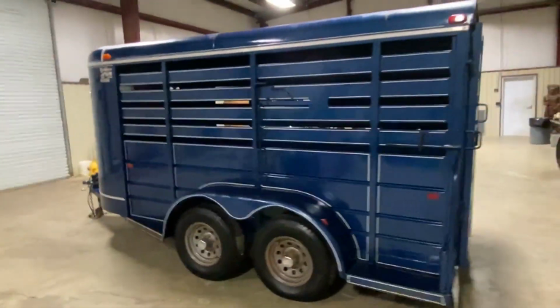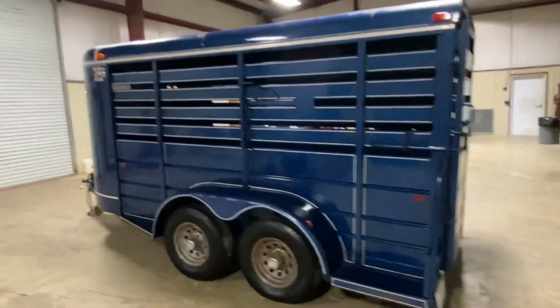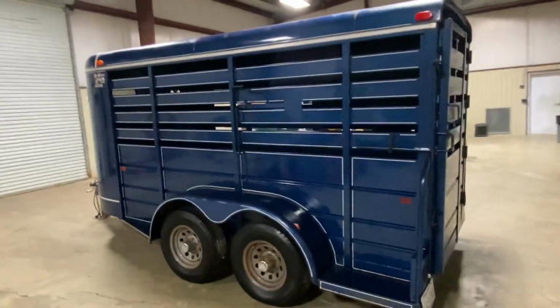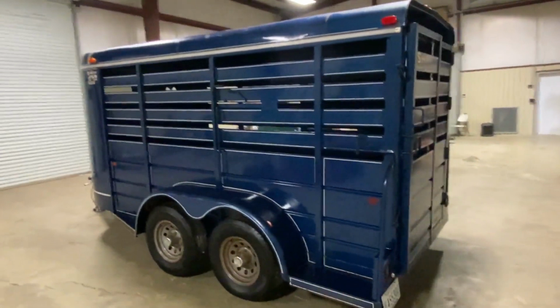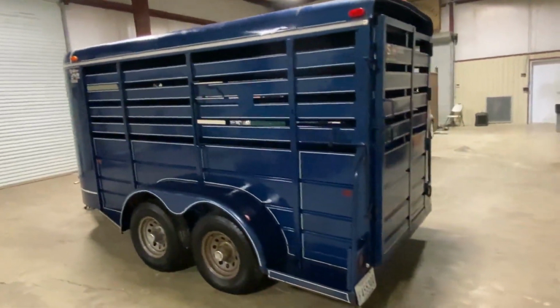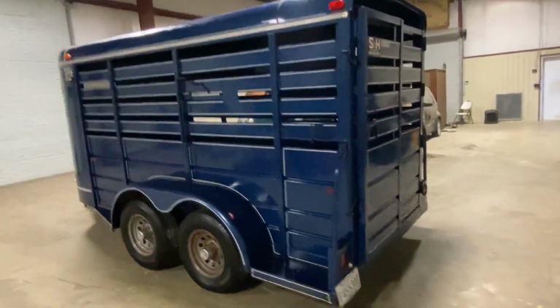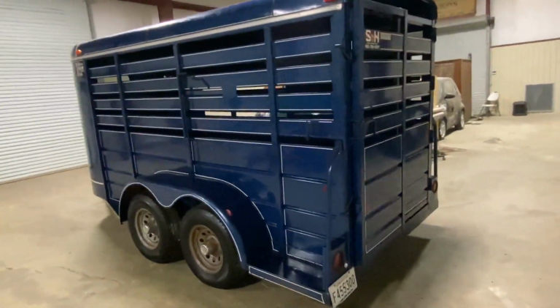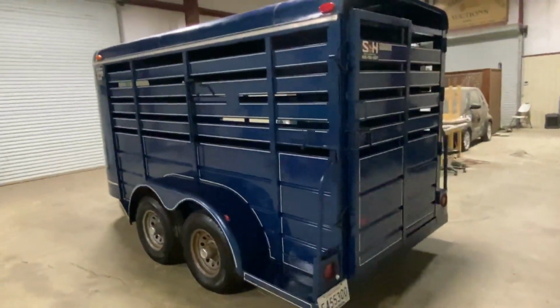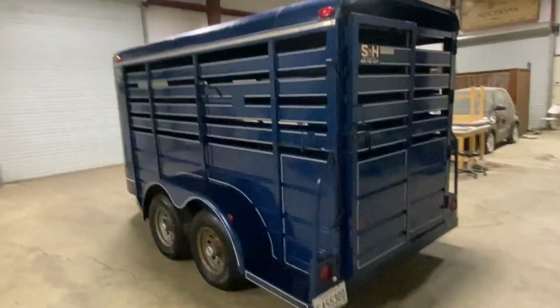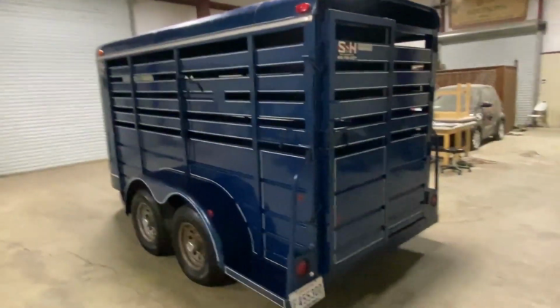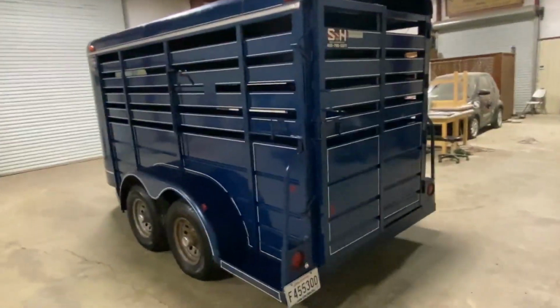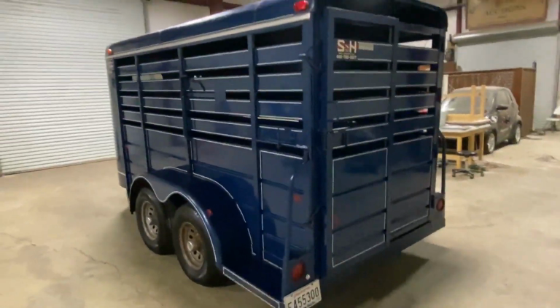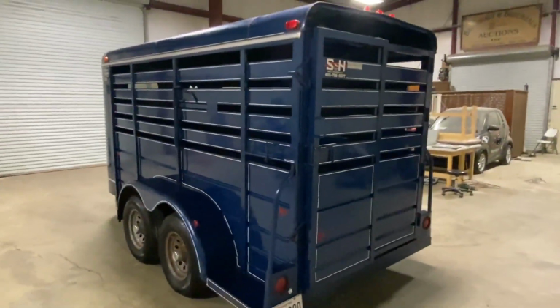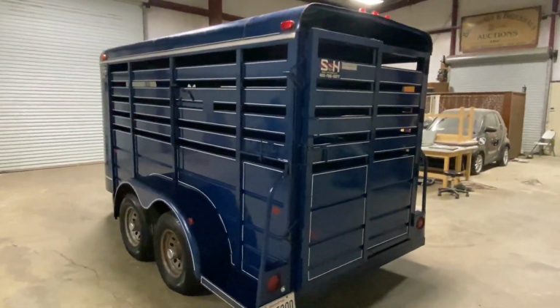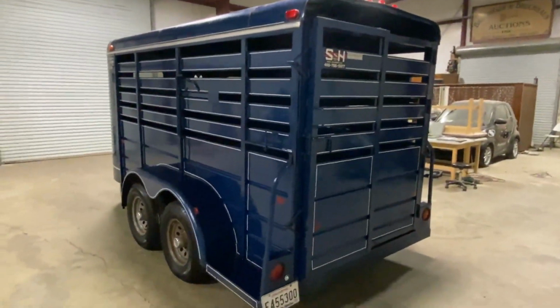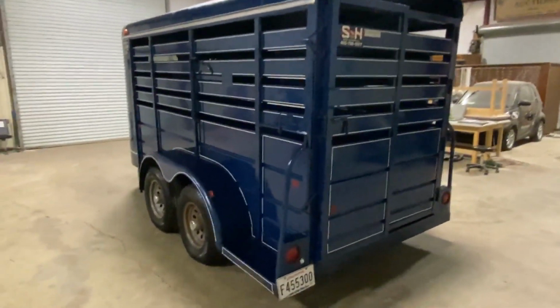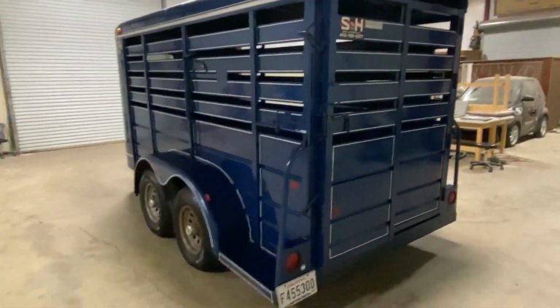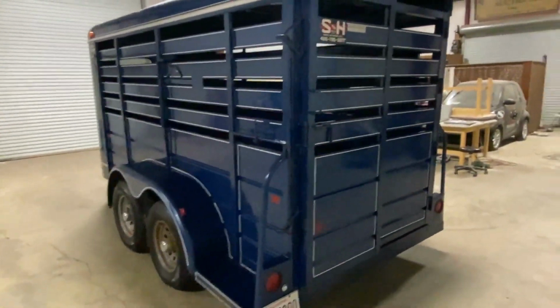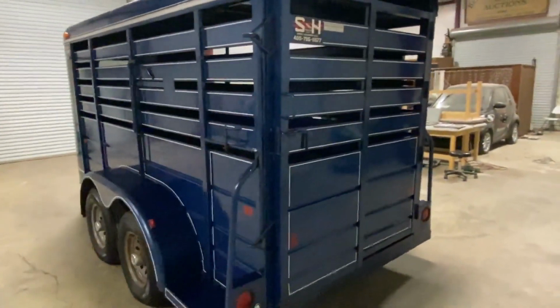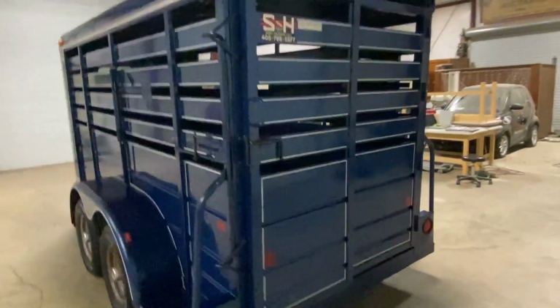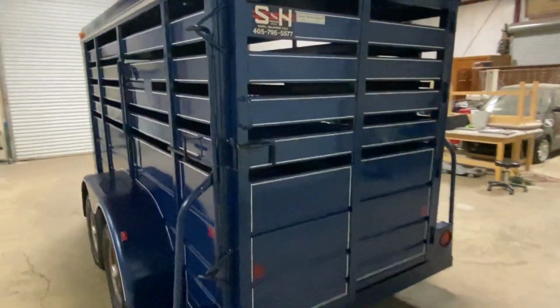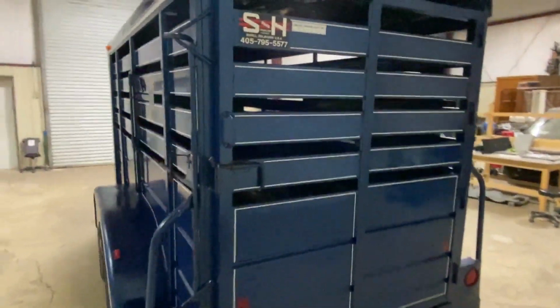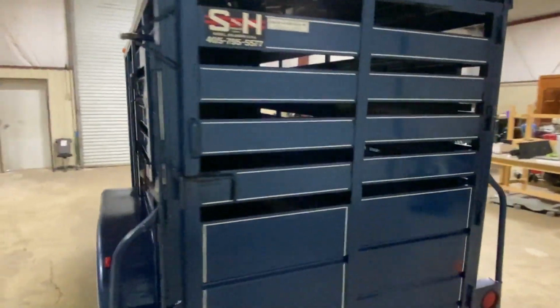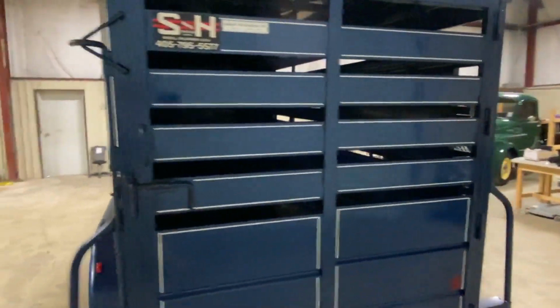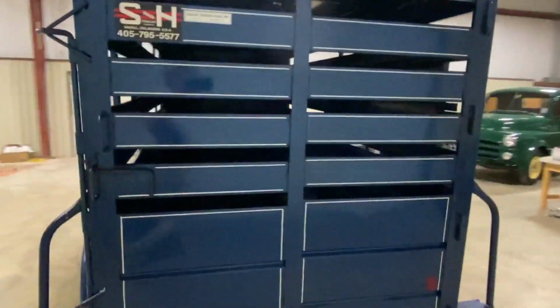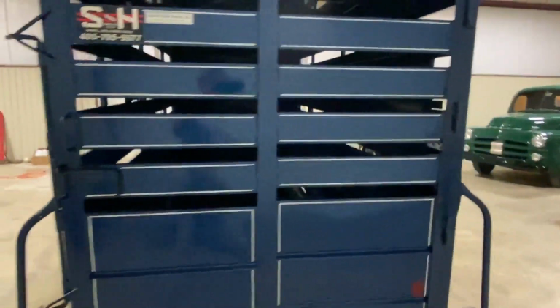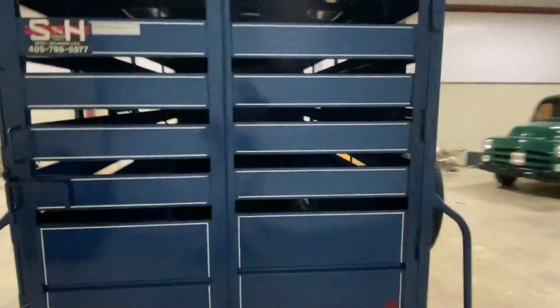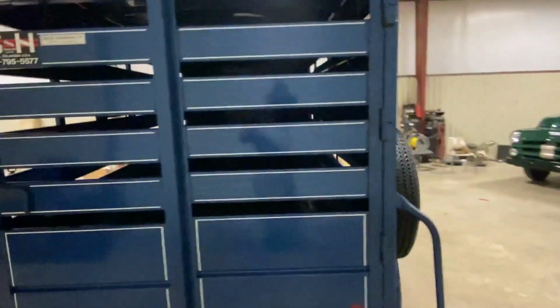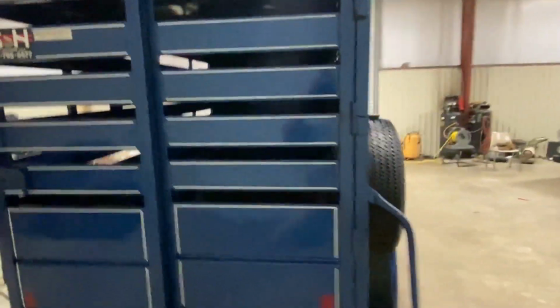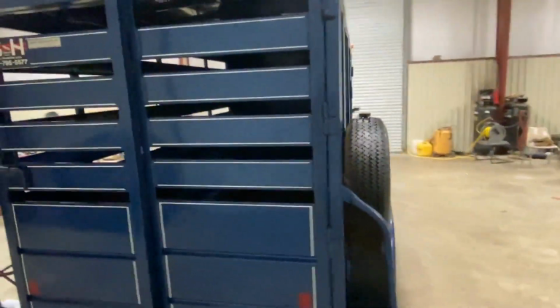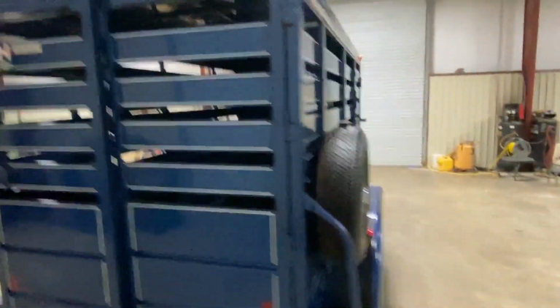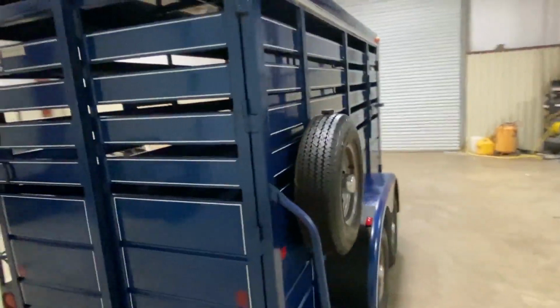It does have the back full opening gate in the back. It does have the slide door in the back here. It does have the personnel door on the passenger side. Just a really clean little trailer — a big, good little livestock trailer.